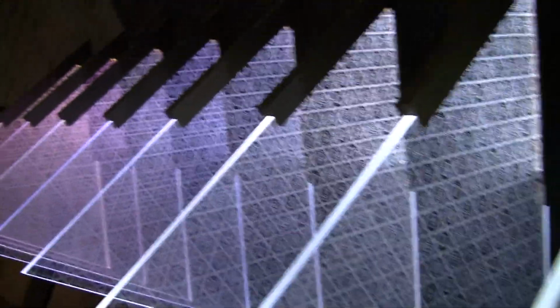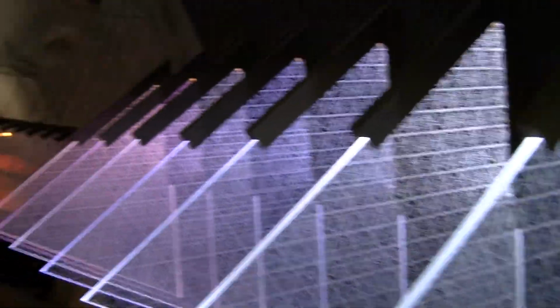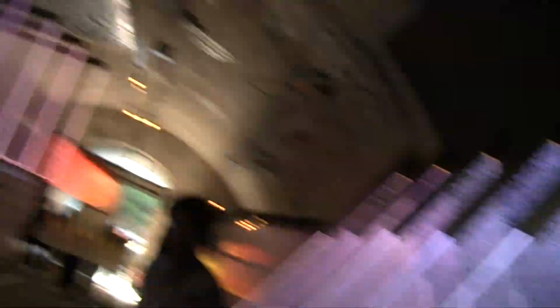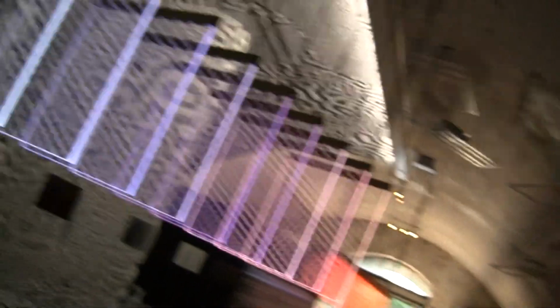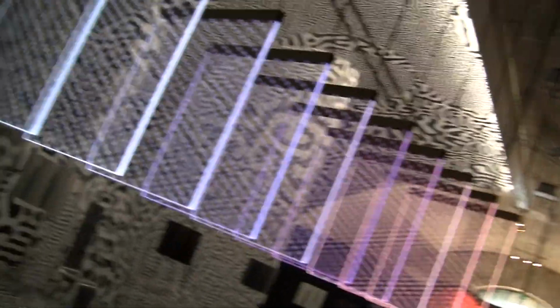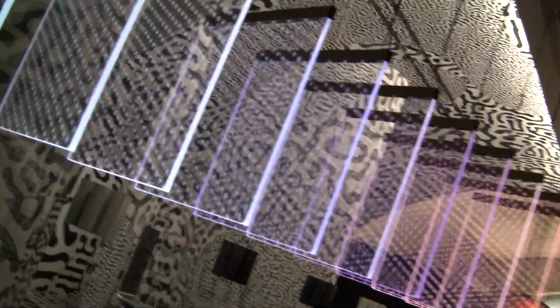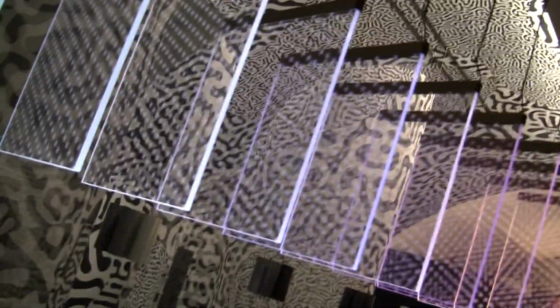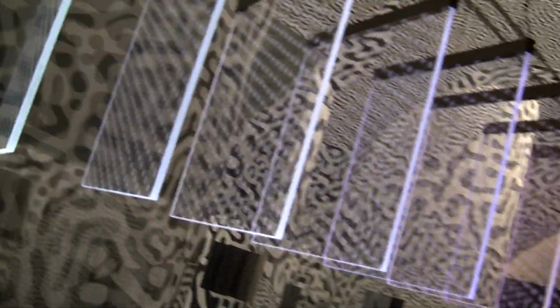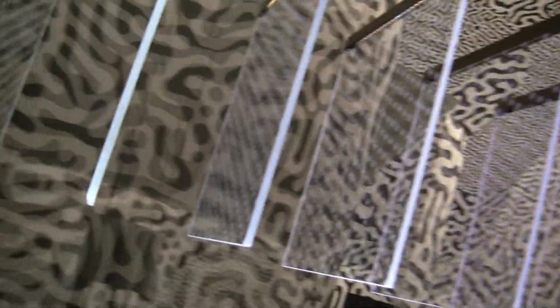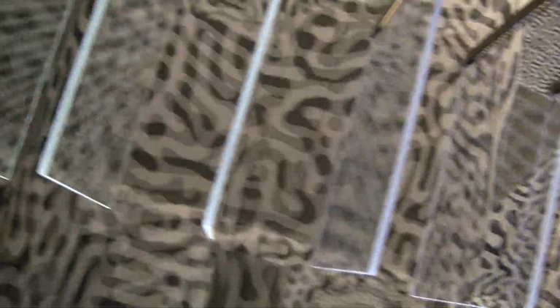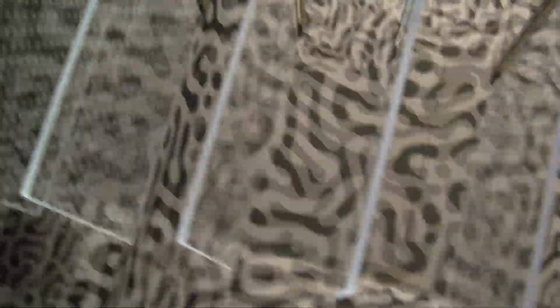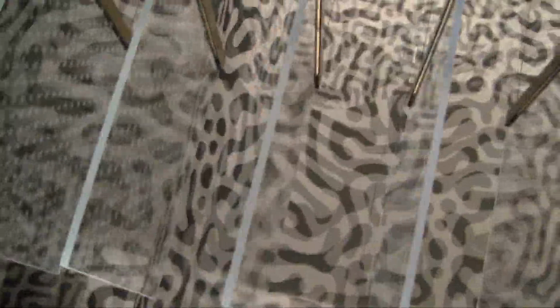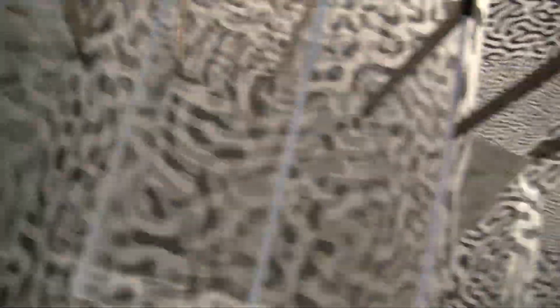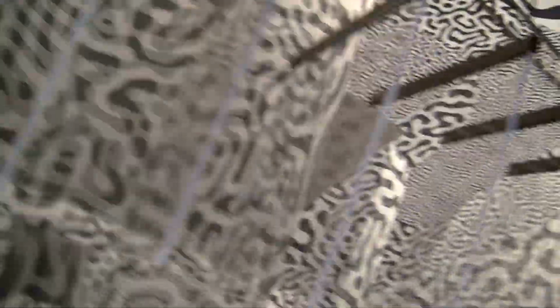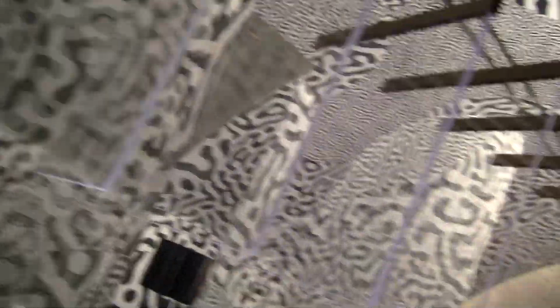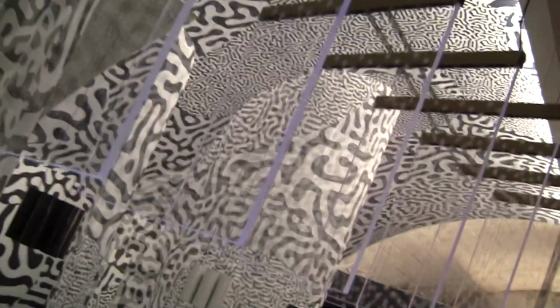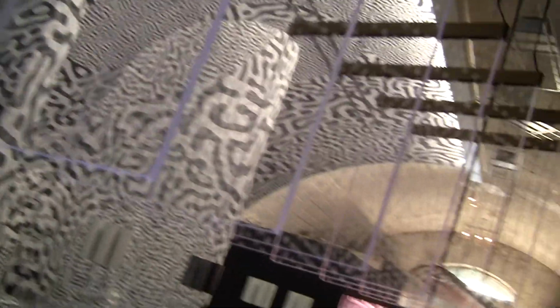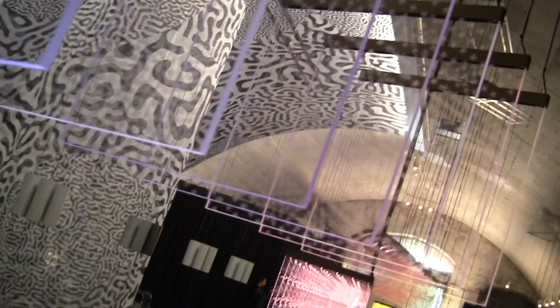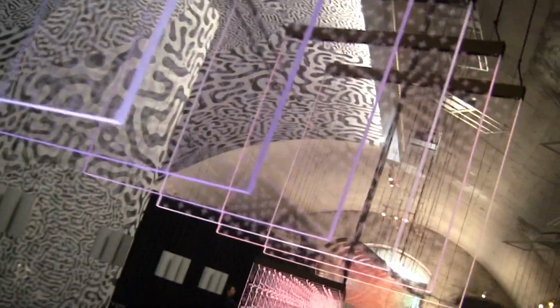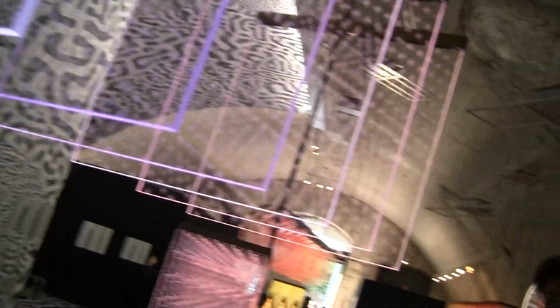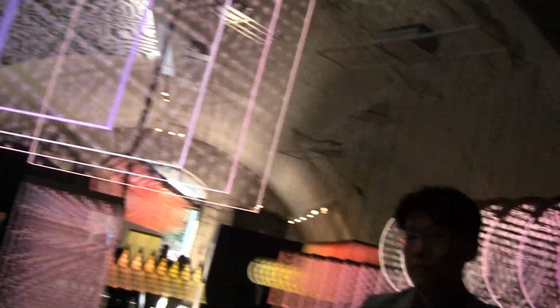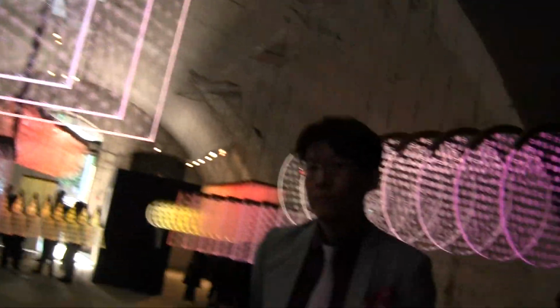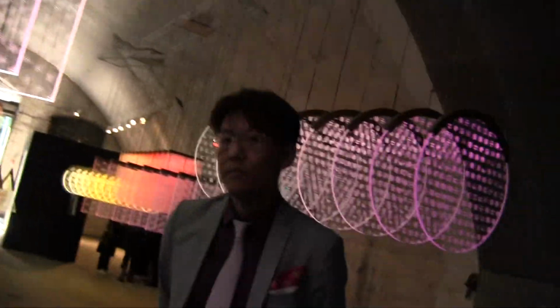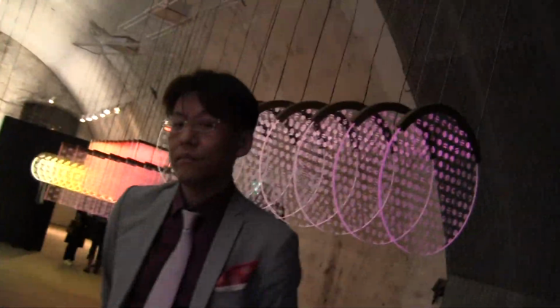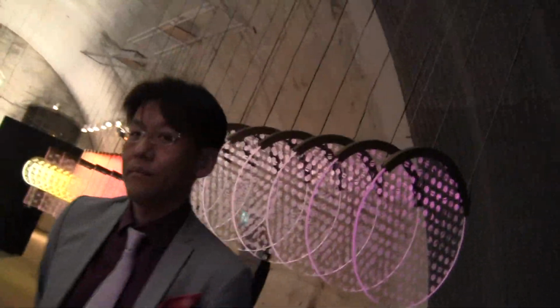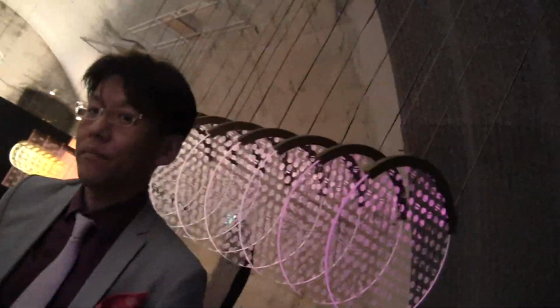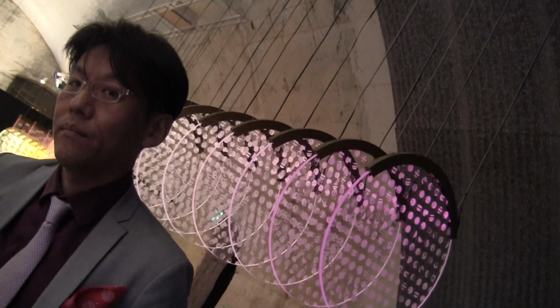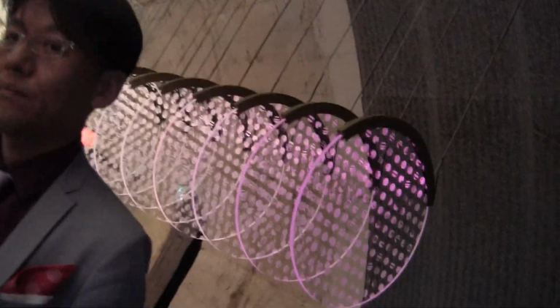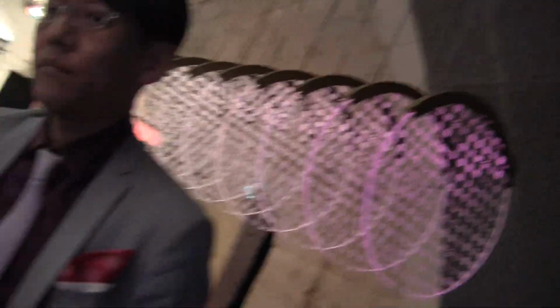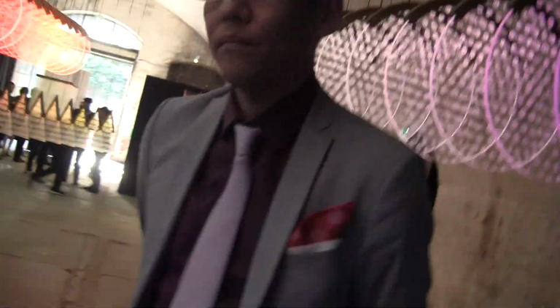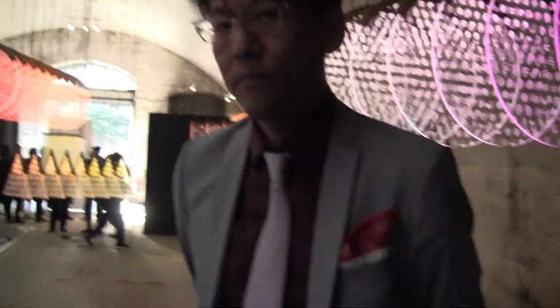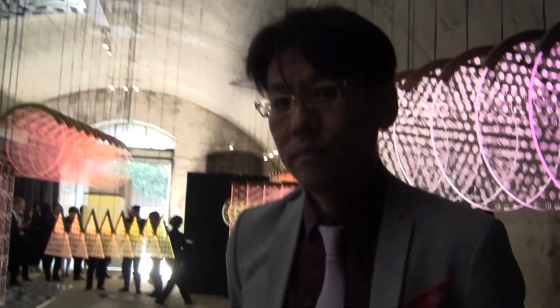So little by little we are going to step towards the exit, but first of all I want to highlight this installation made by Acrylics.